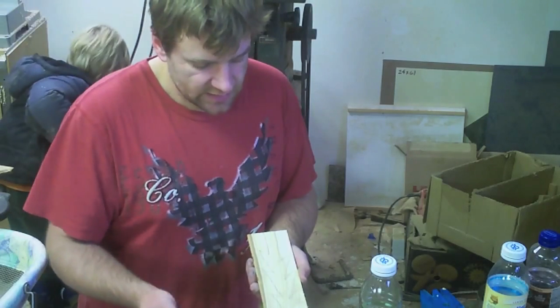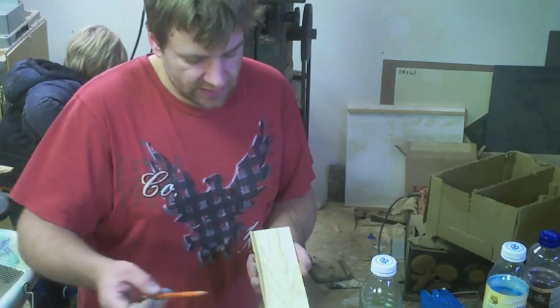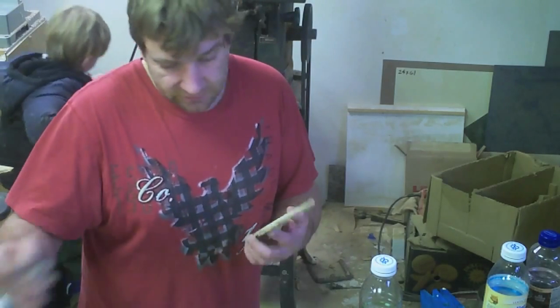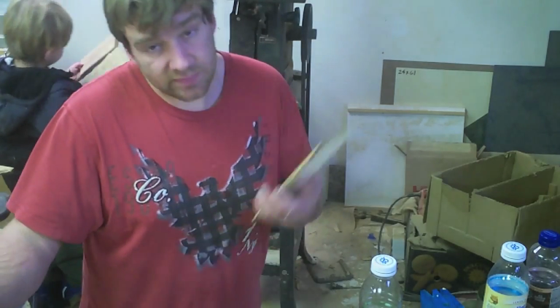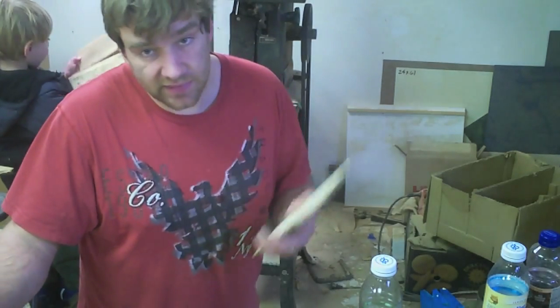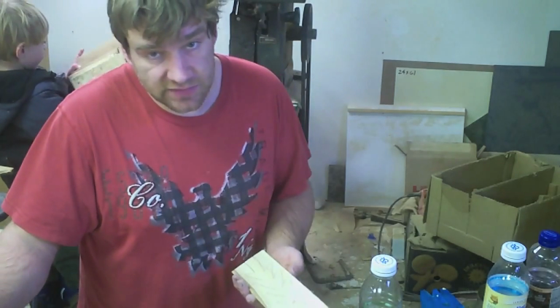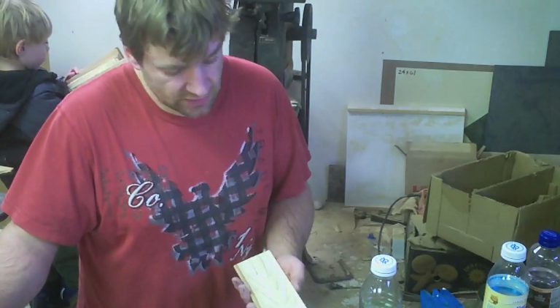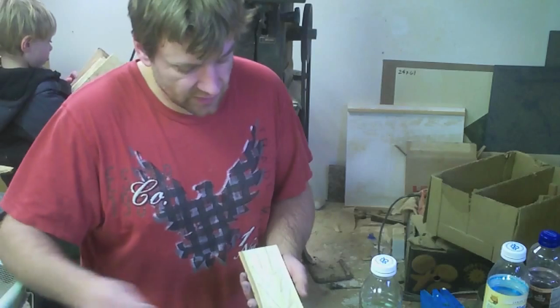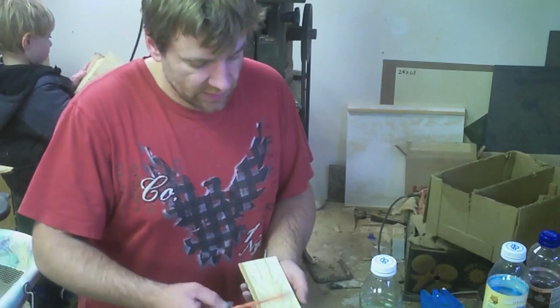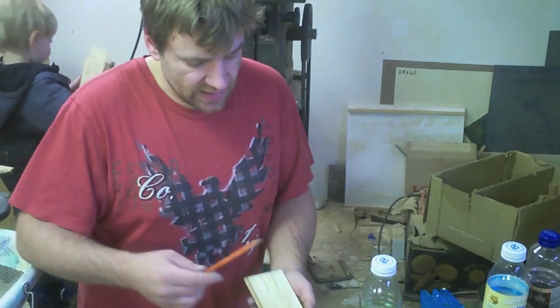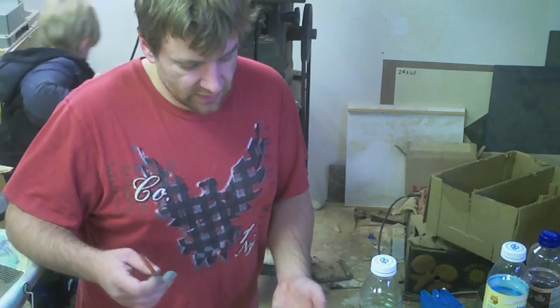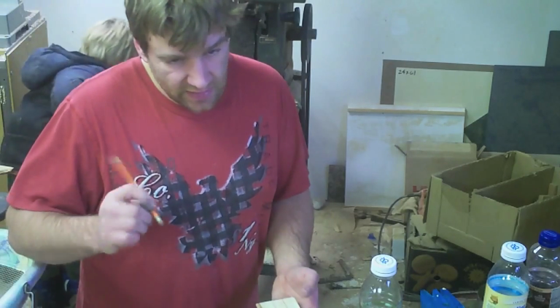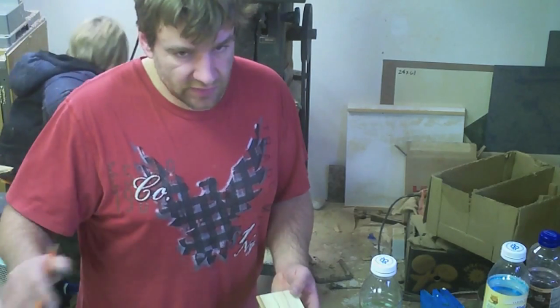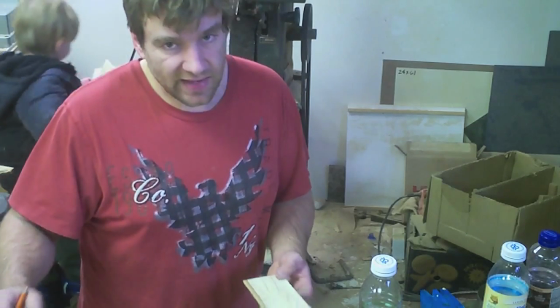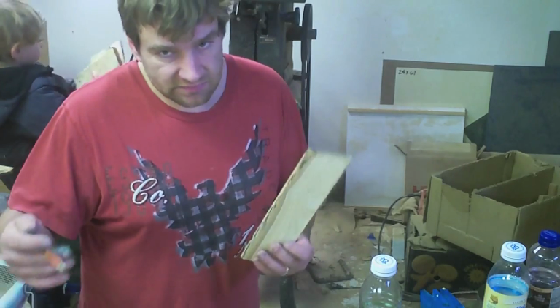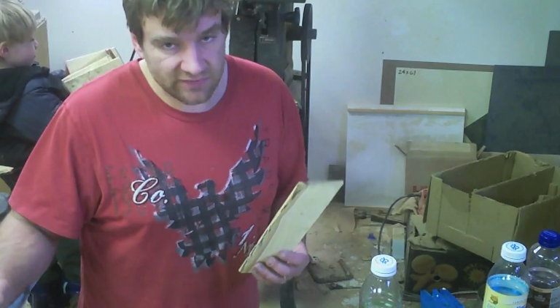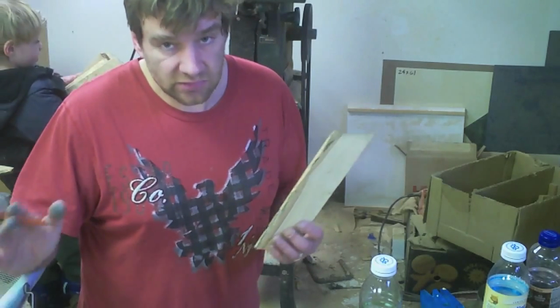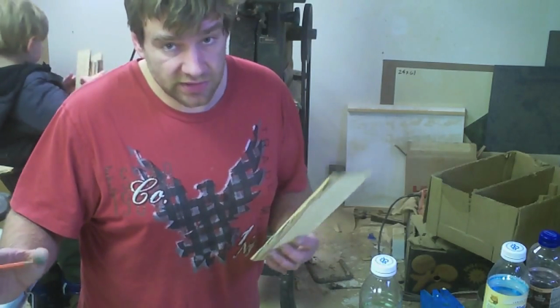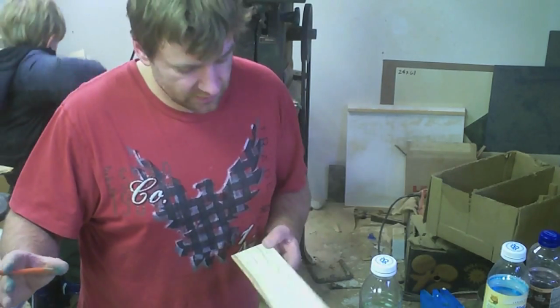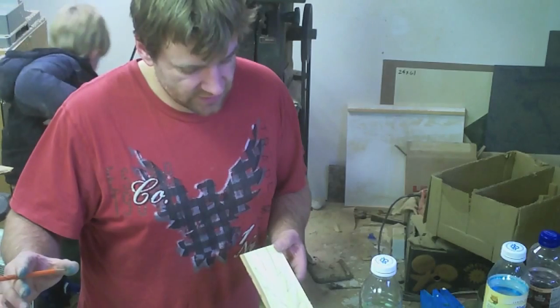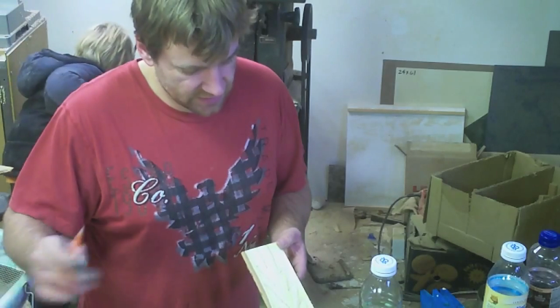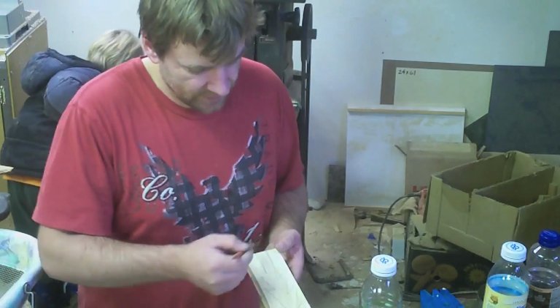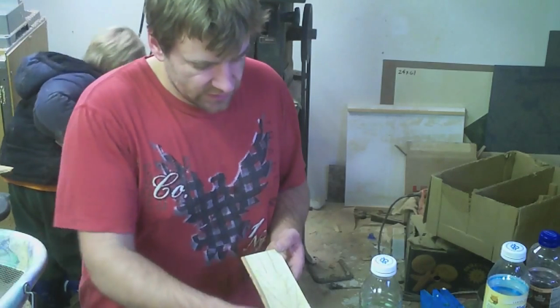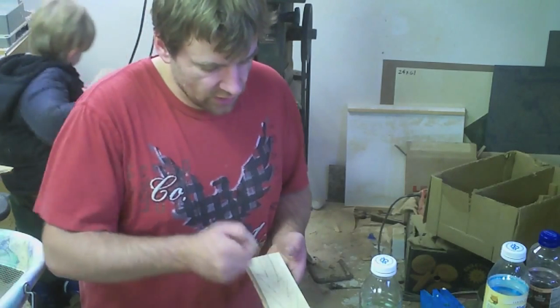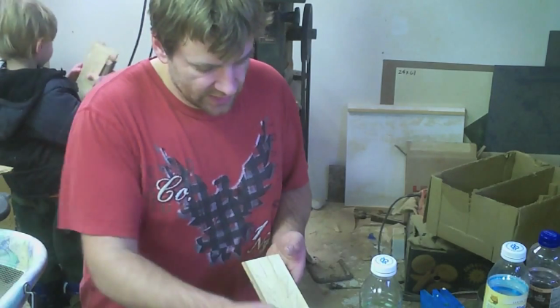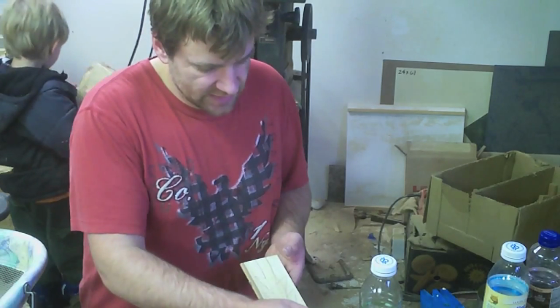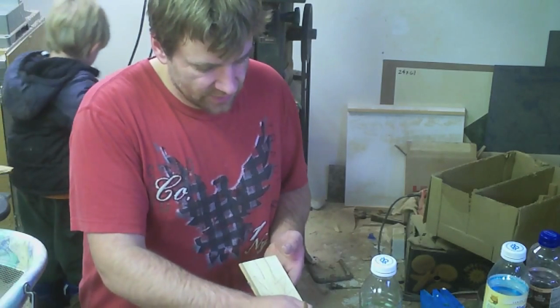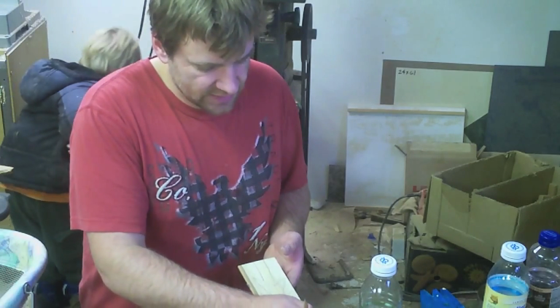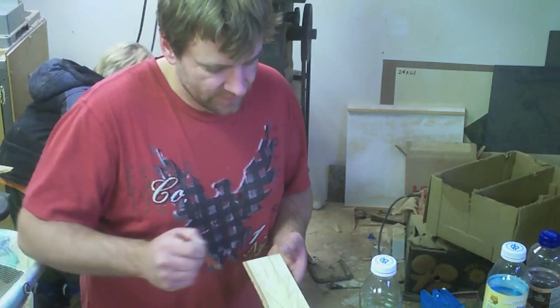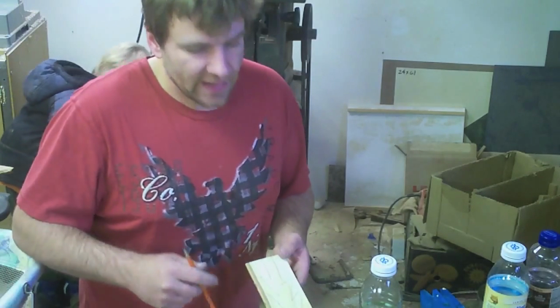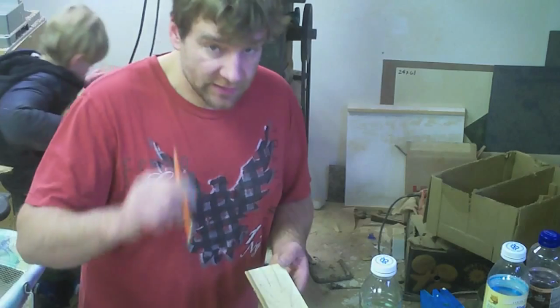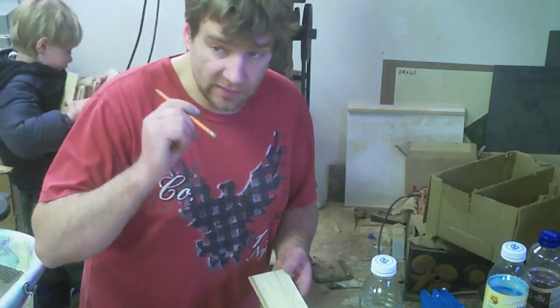You need to make — well it depends on how big a copse of trees you're looking for — but anything between five and seven looks pretty good when it's finished. So we'll go and cut these out on the bandsaw and then I'm going to turn them over.